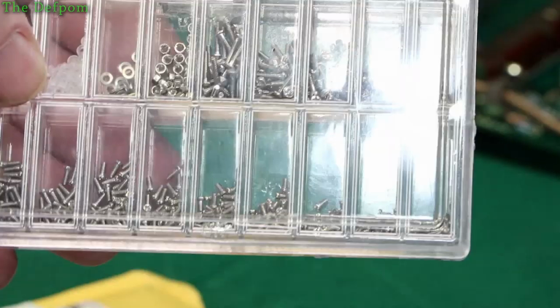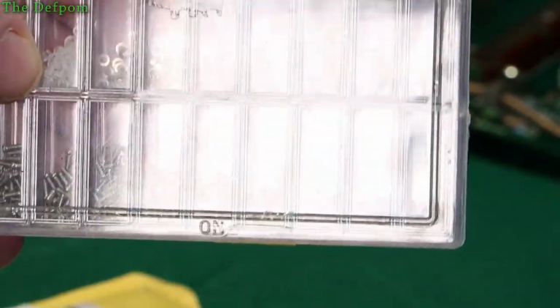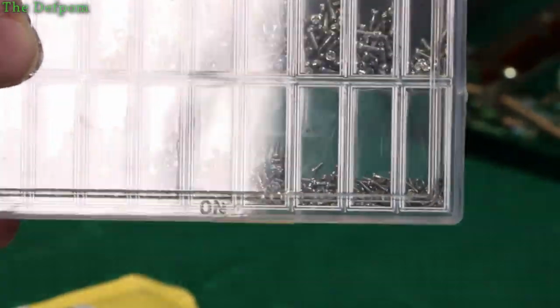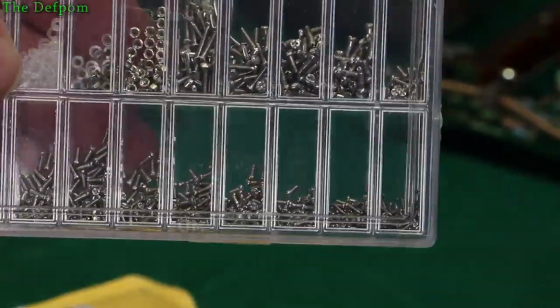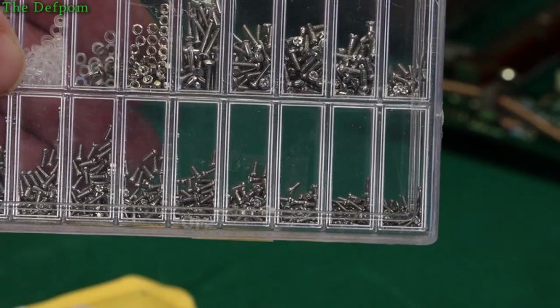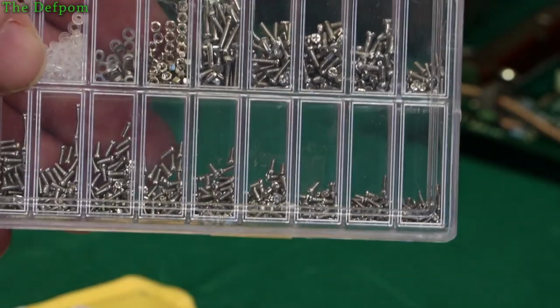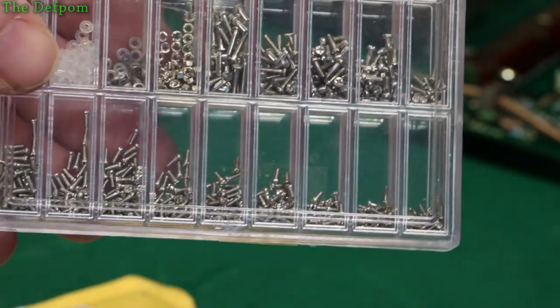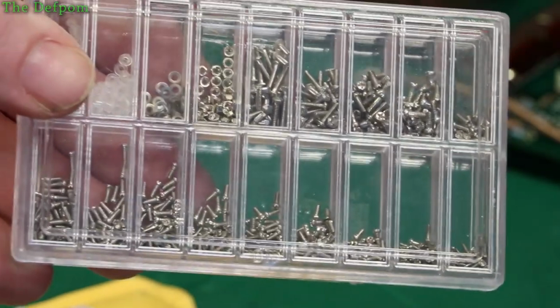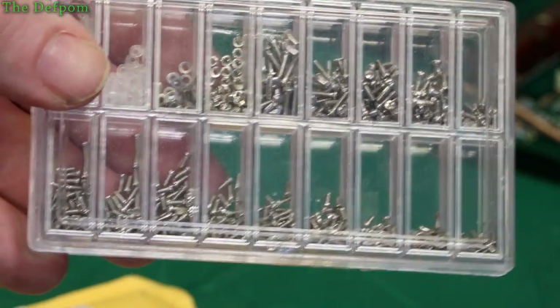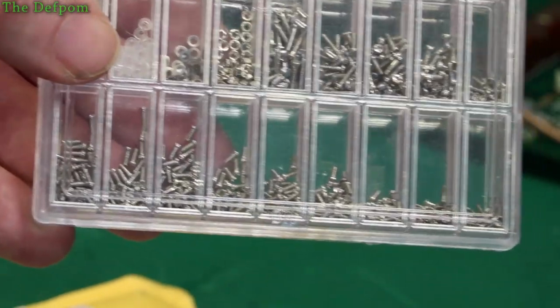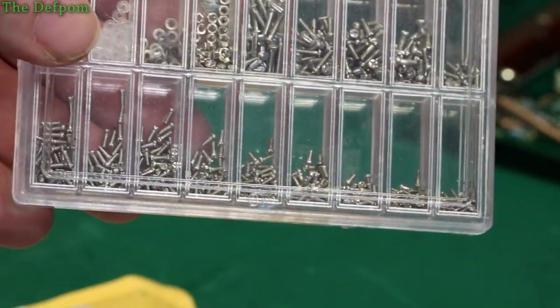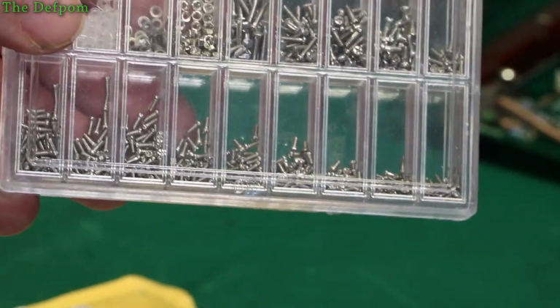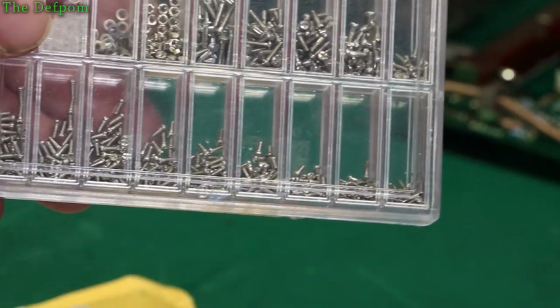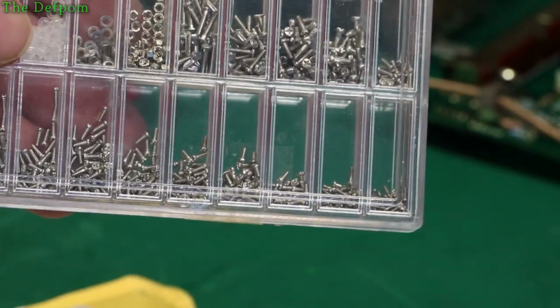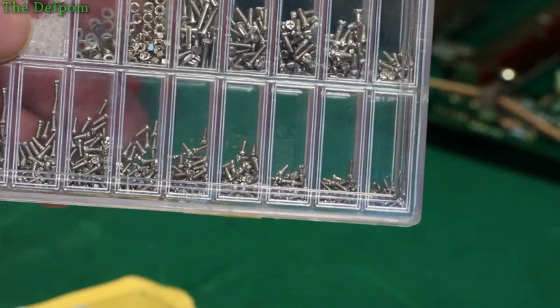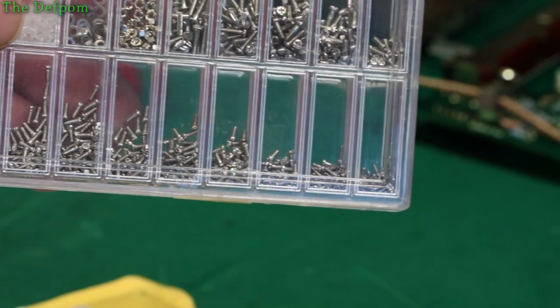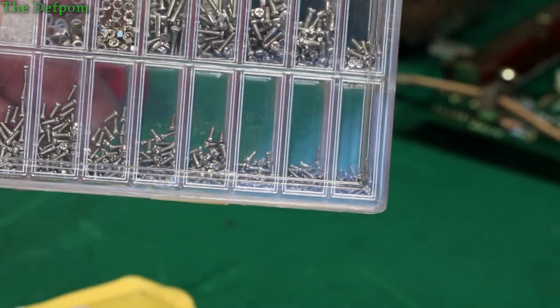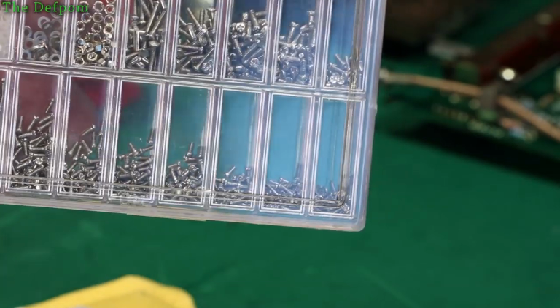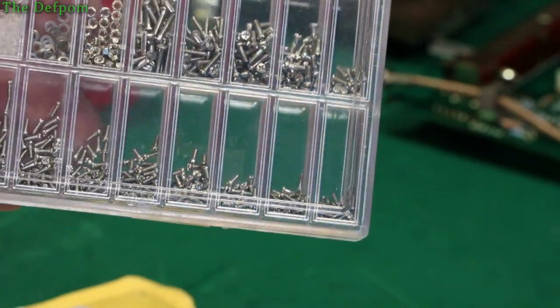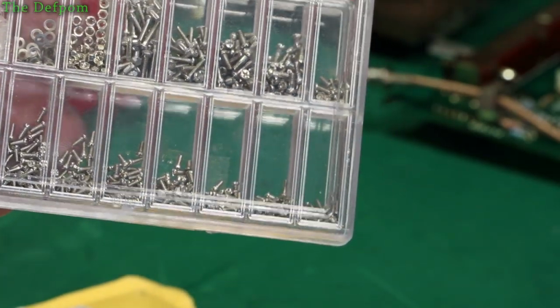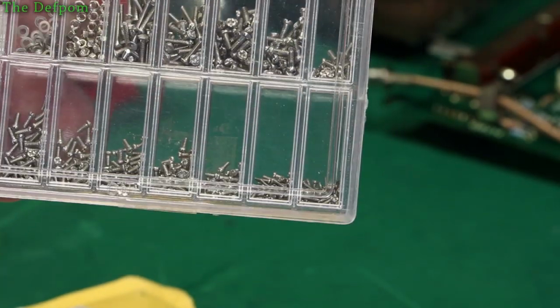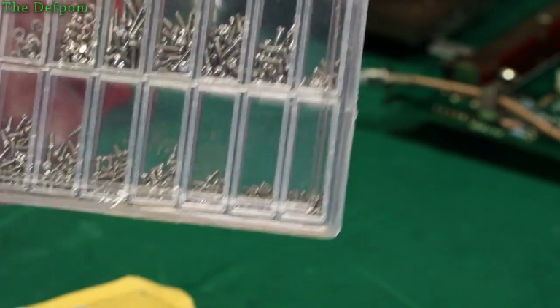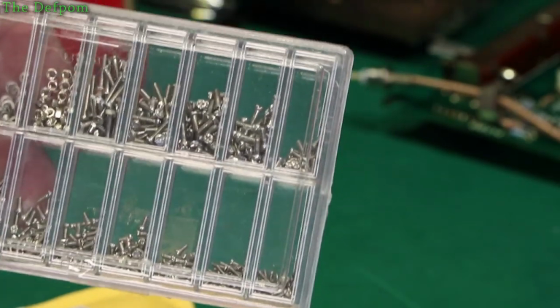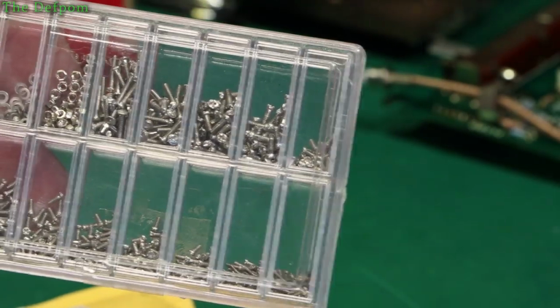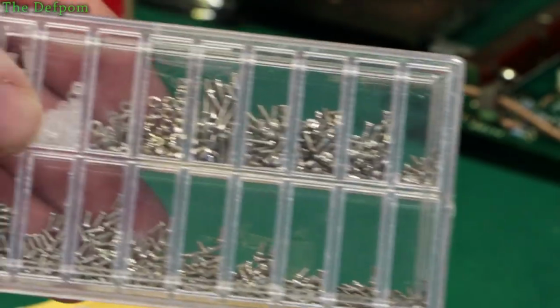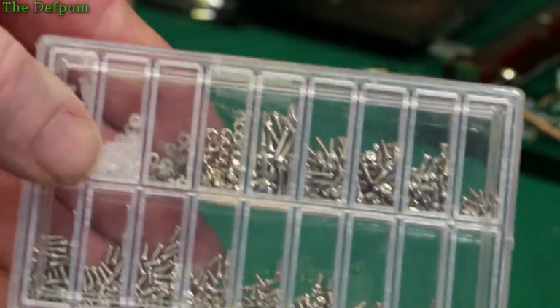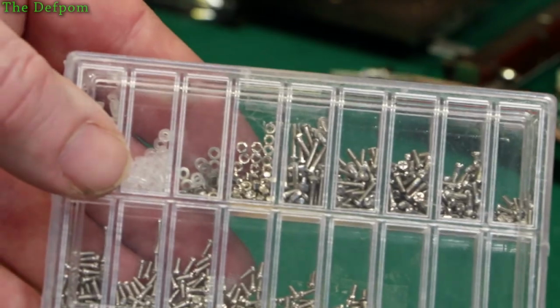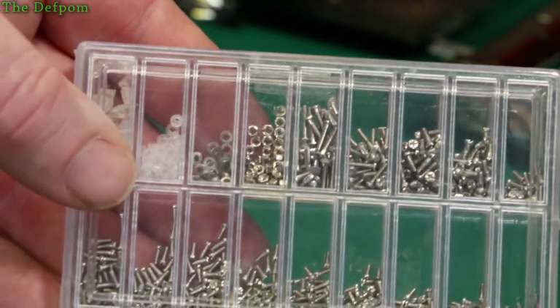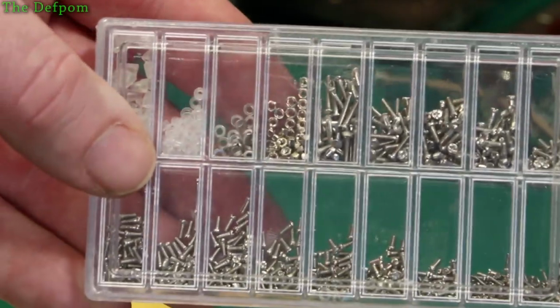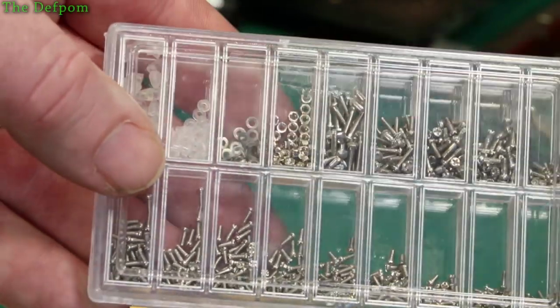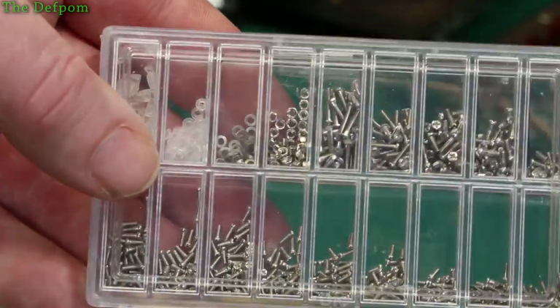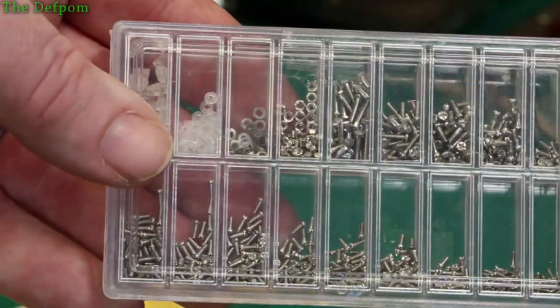I think they're like 2mm, 3mm, something like that. Sometimes you need little tiny screws for things, and they're not that easy to get normally. So I've got a range of some nuts and washers in there too.